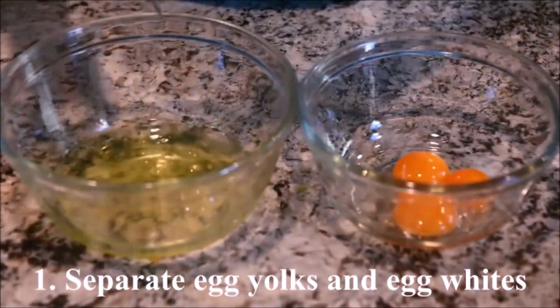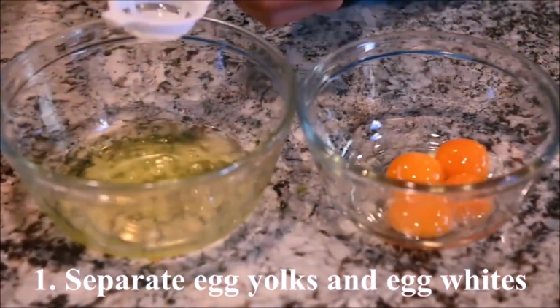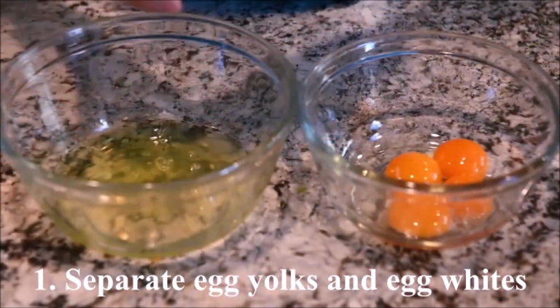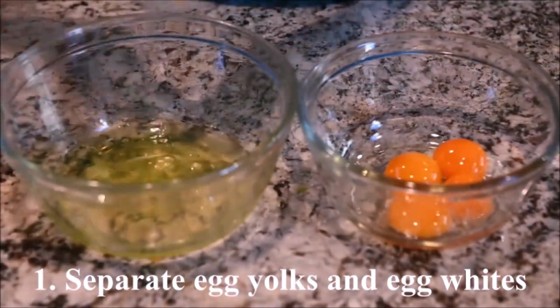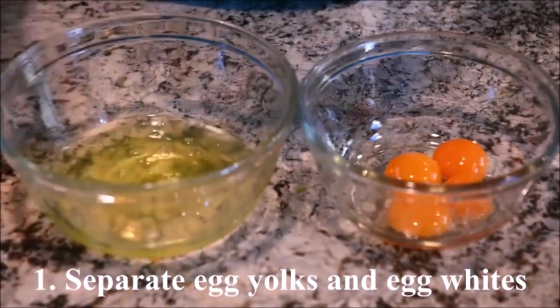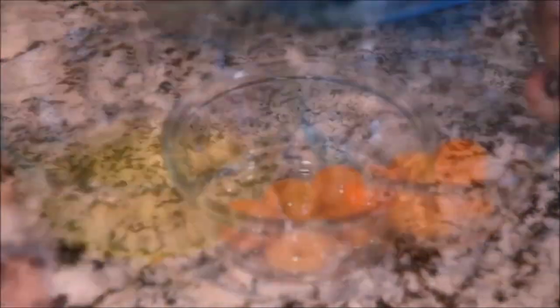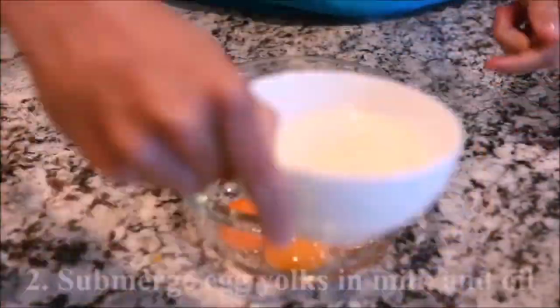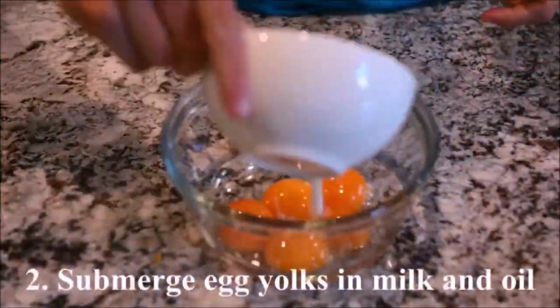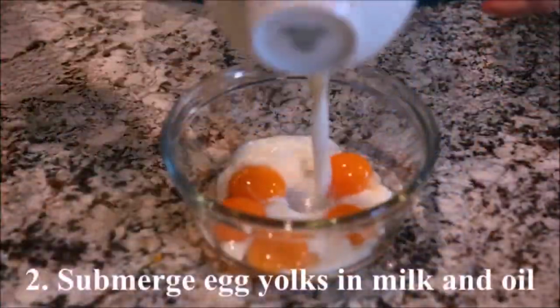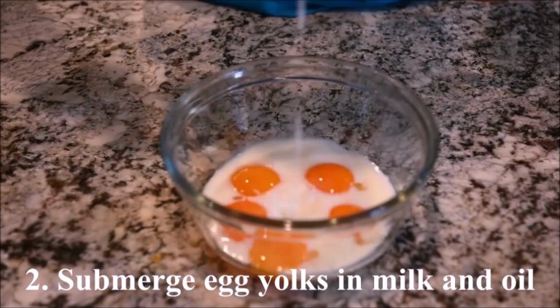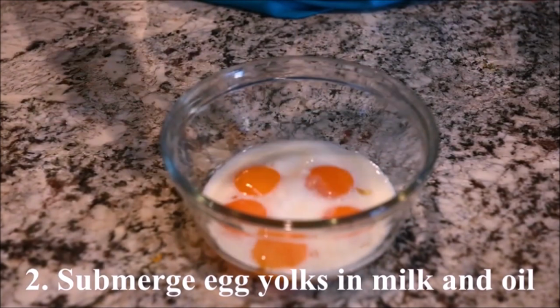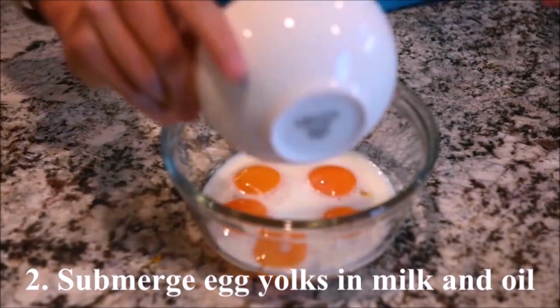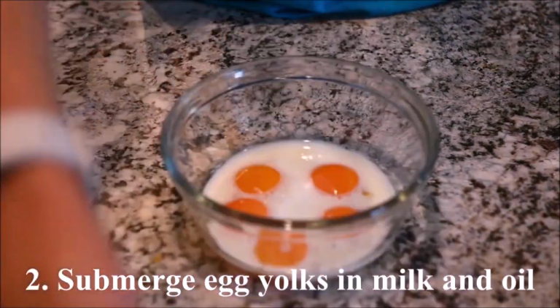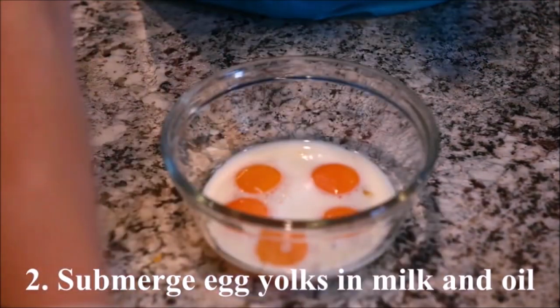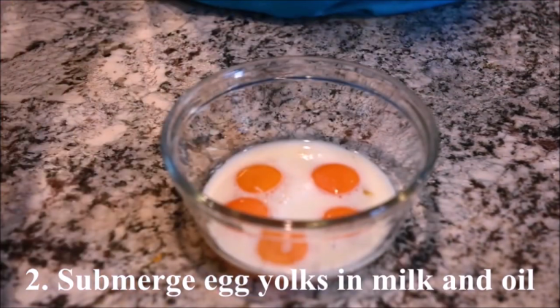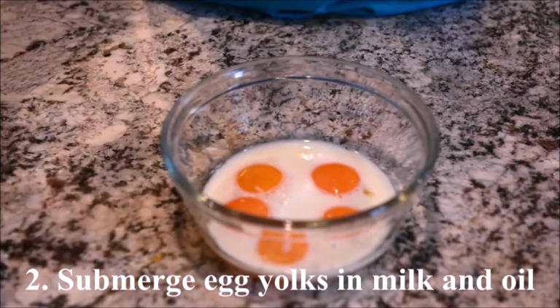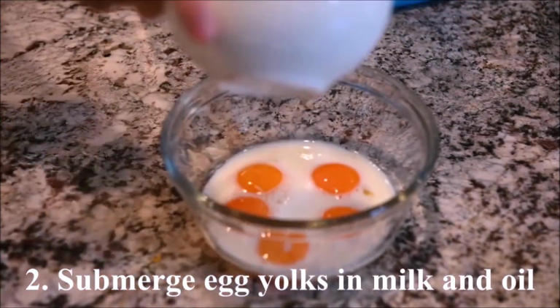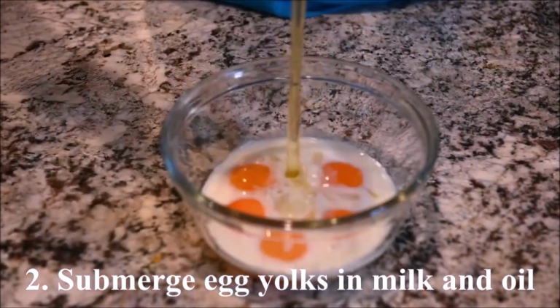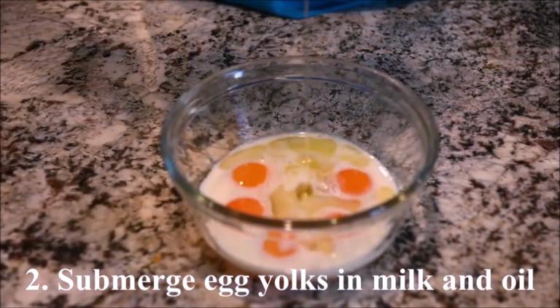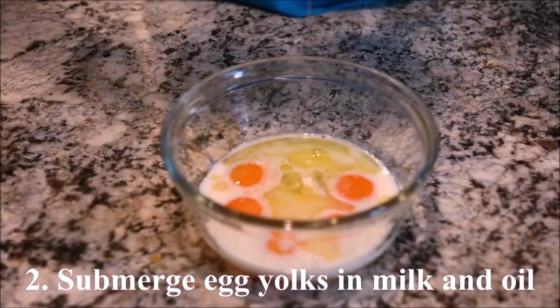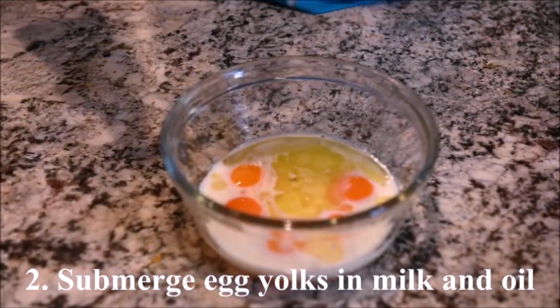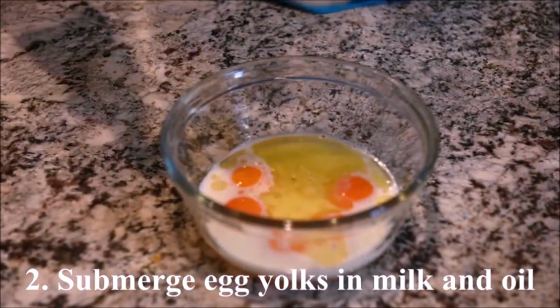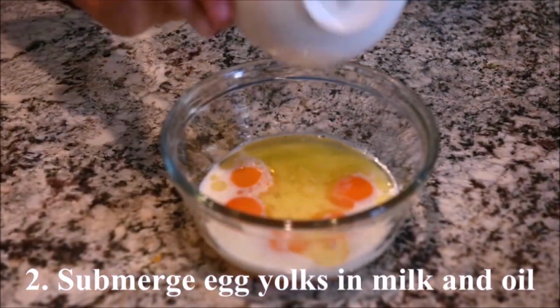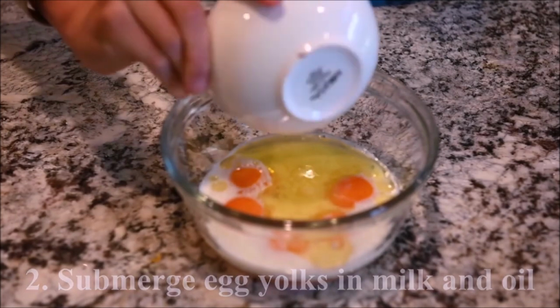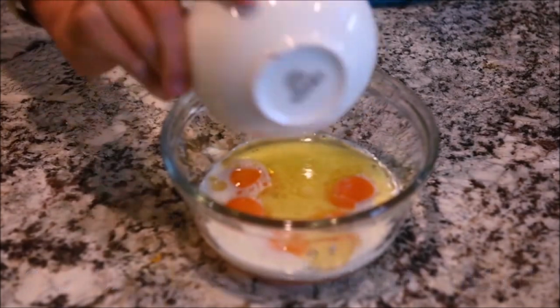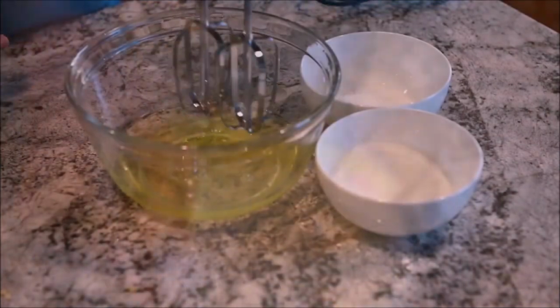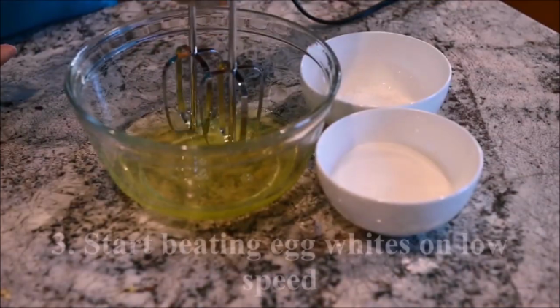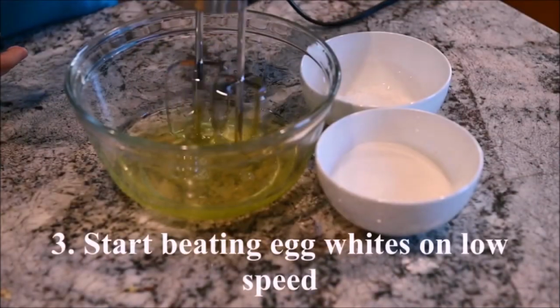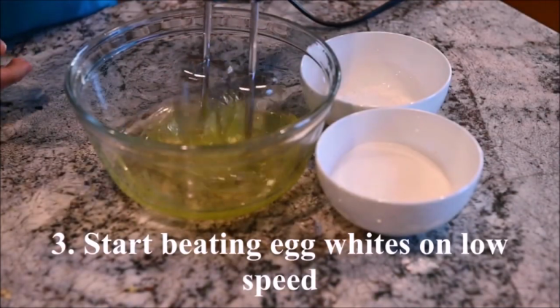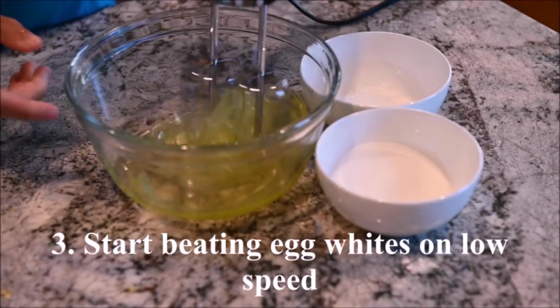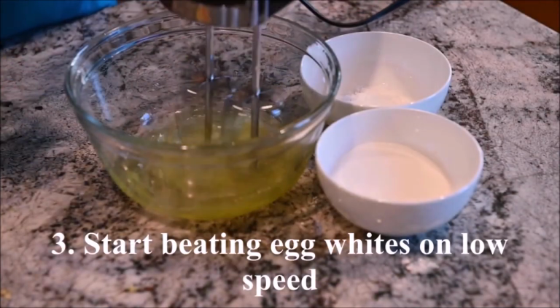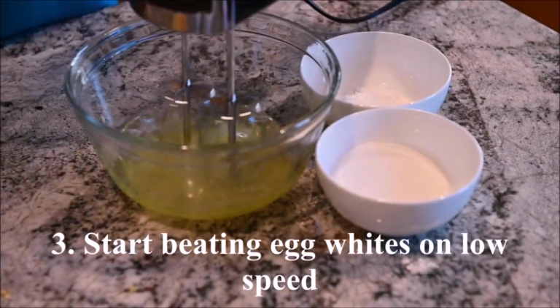Separate the egg yolks and the egg whites. Submerge the egg yolks in the milk and the oil.